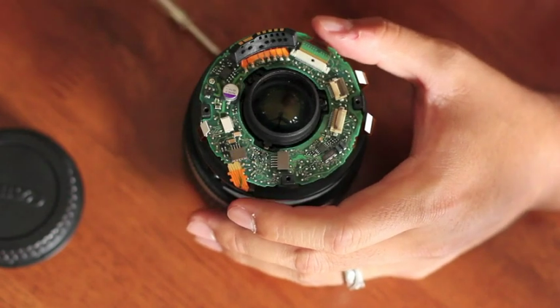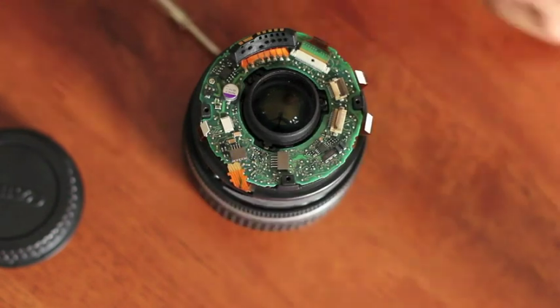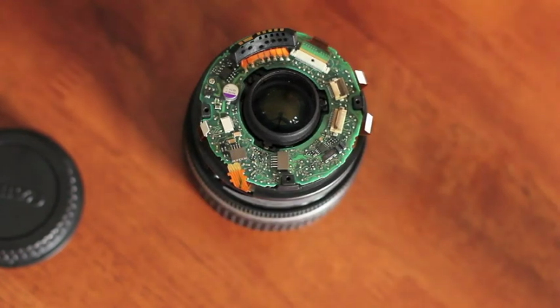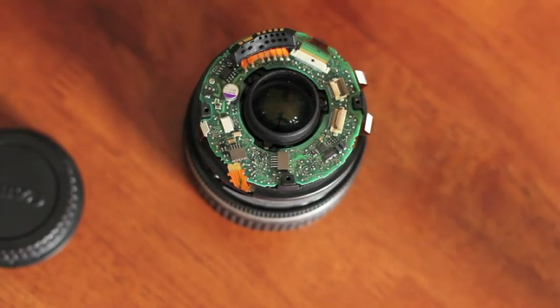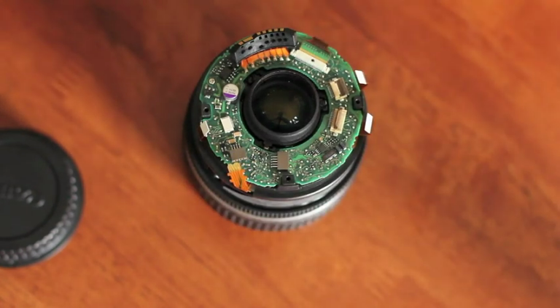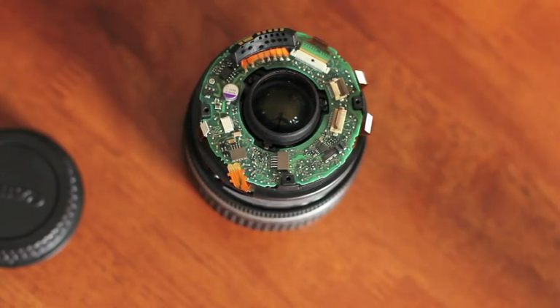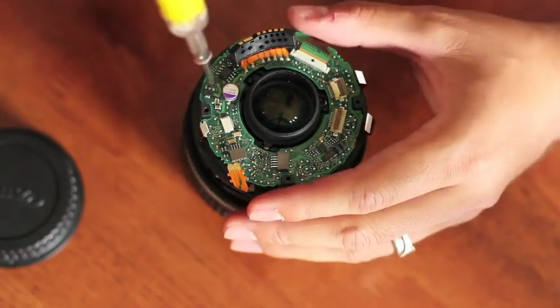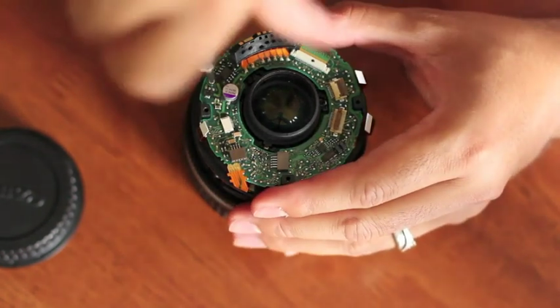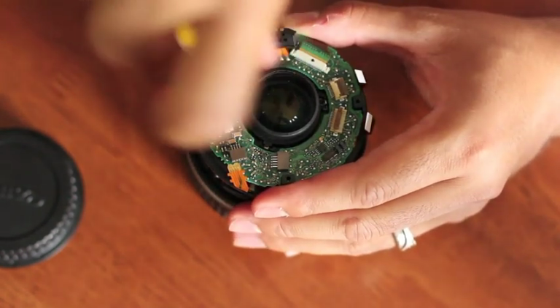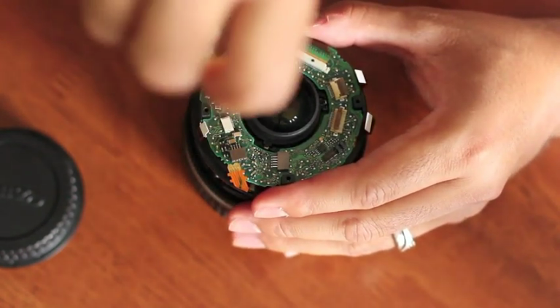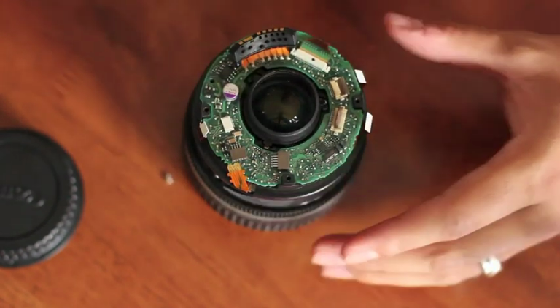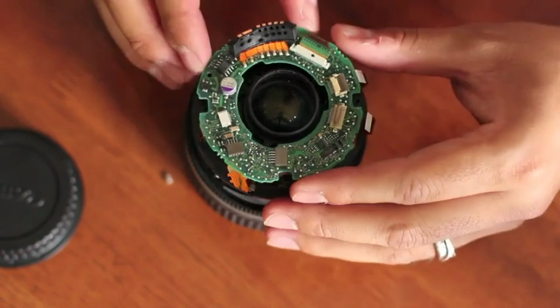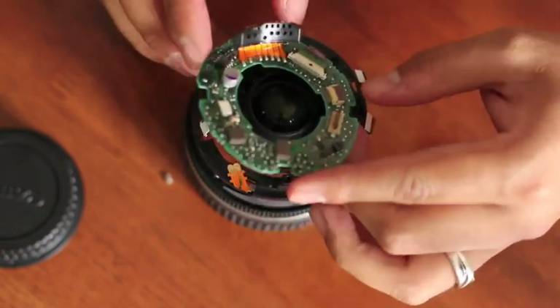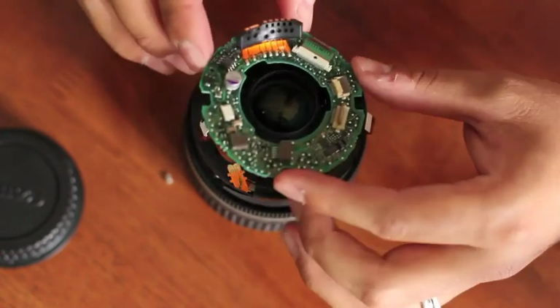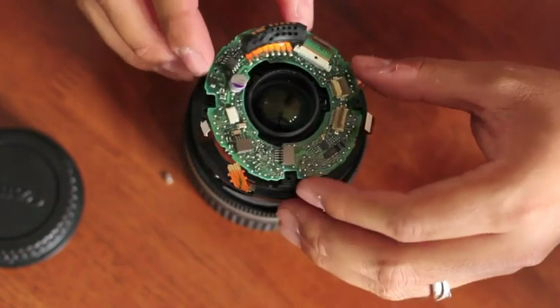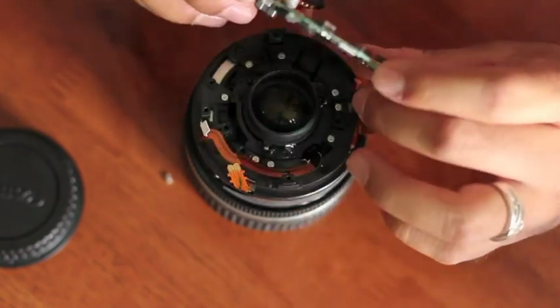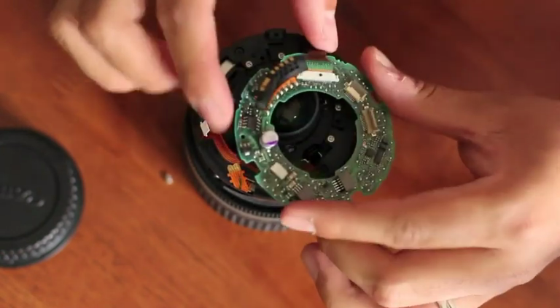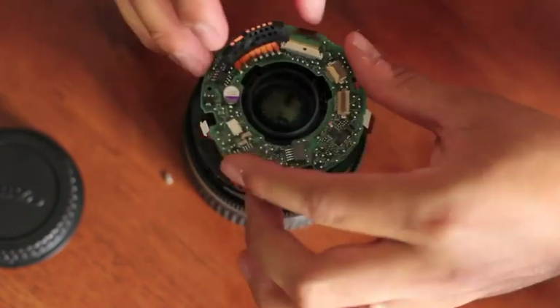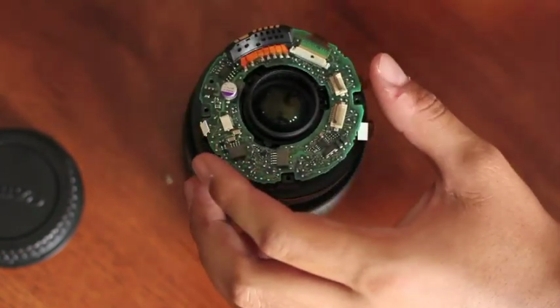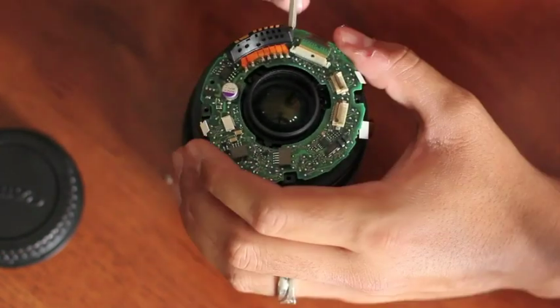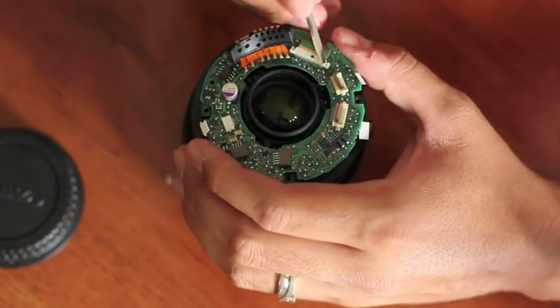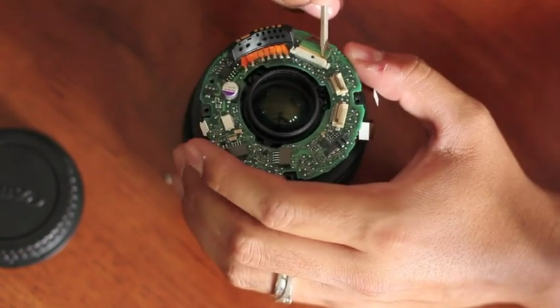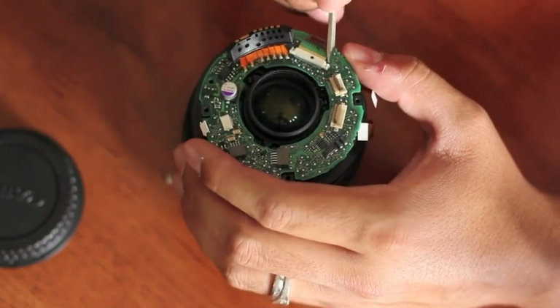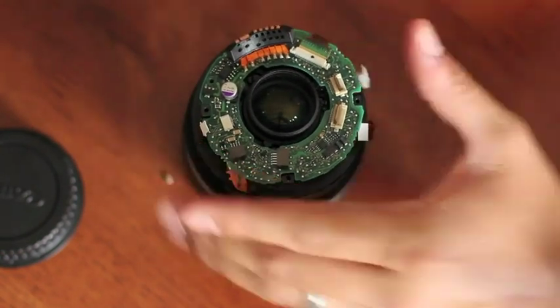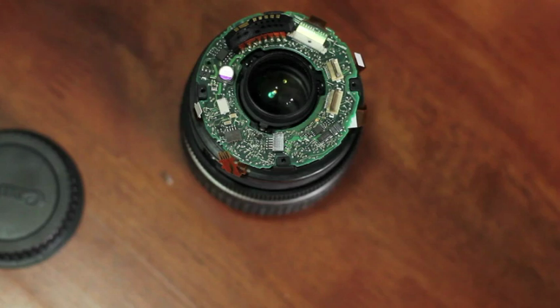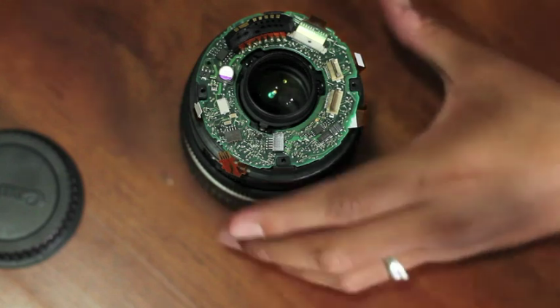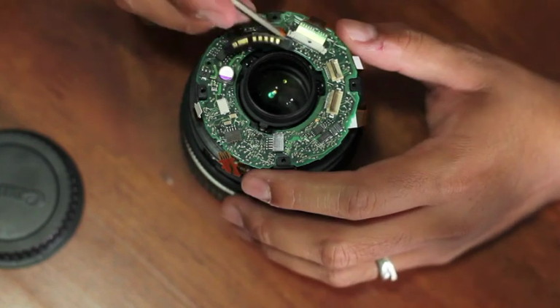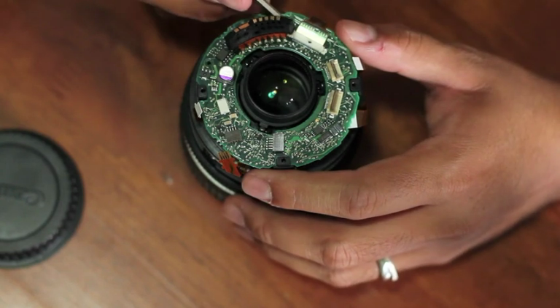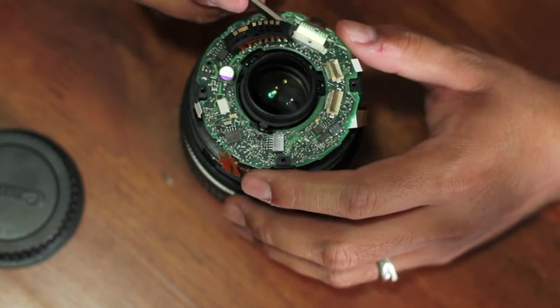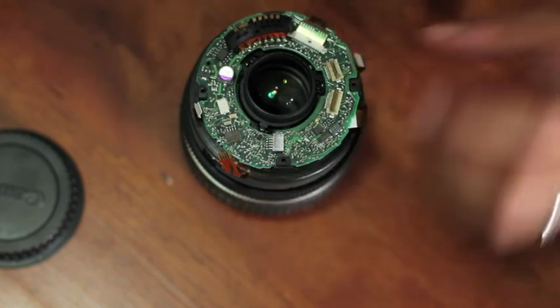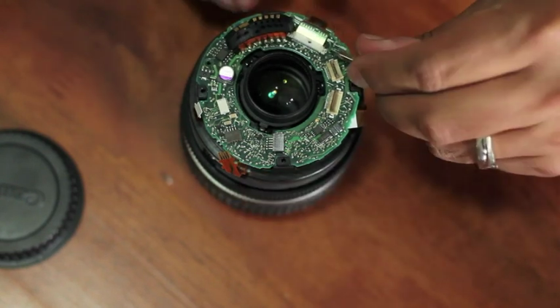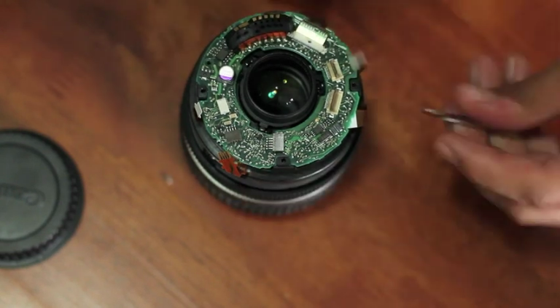There's one screw holding the board together so we can go ahead and remove that as well right now. The final ribbon can be released by separating the black from the white, and this should release the ribbon to where you can pull it out.